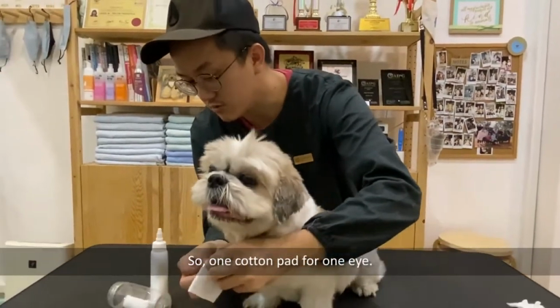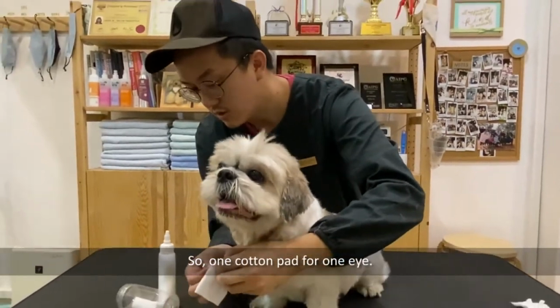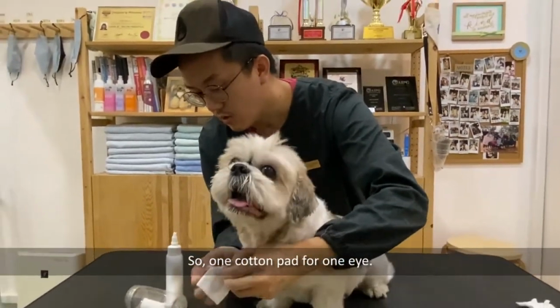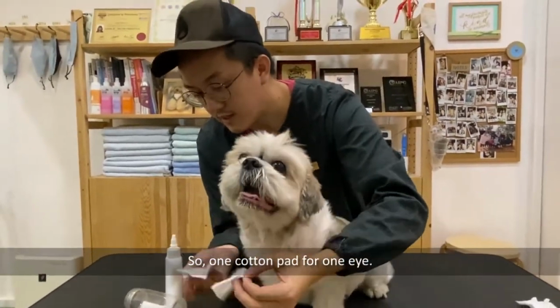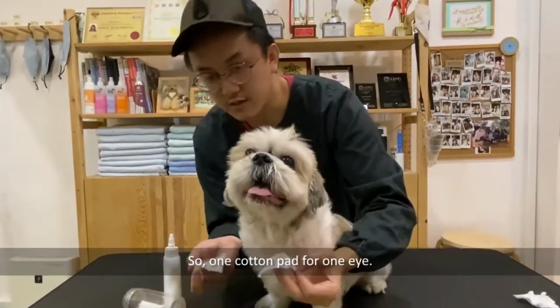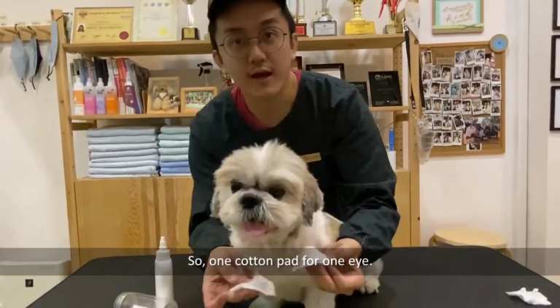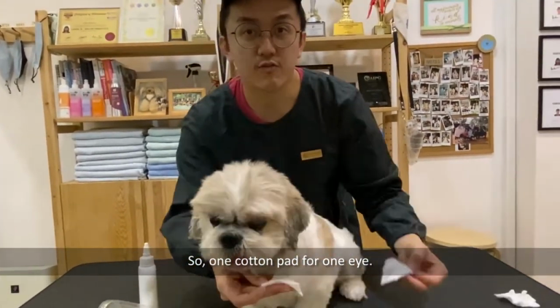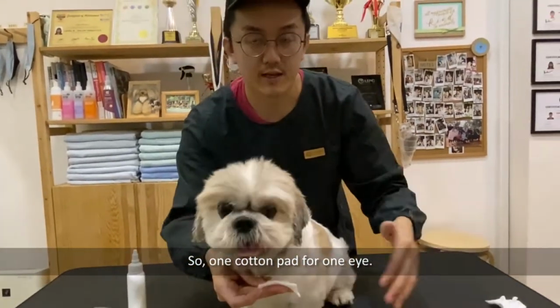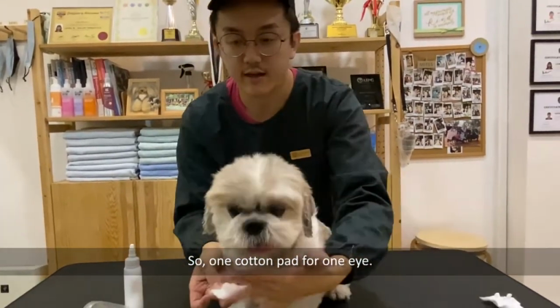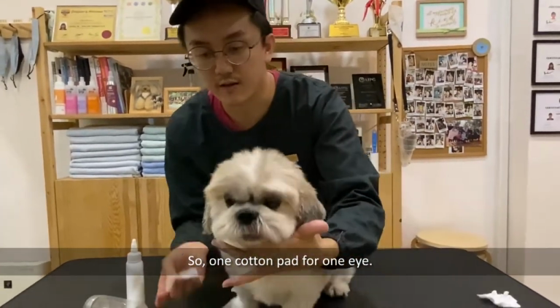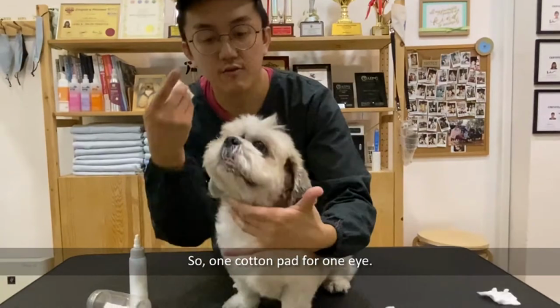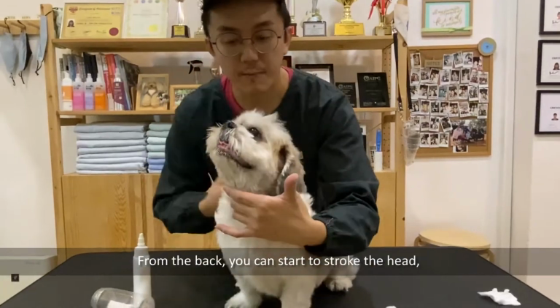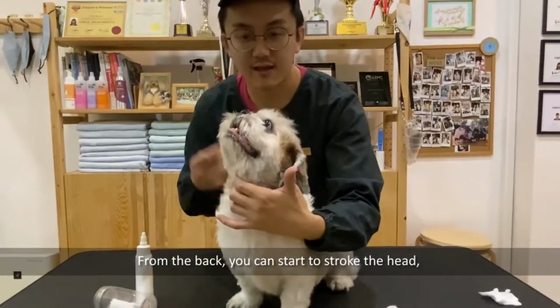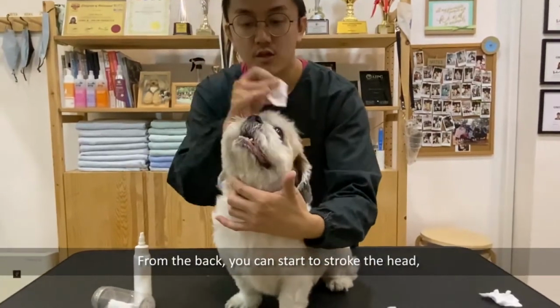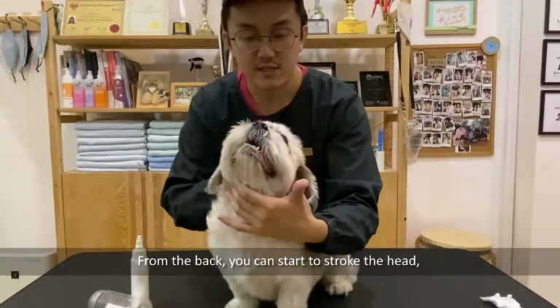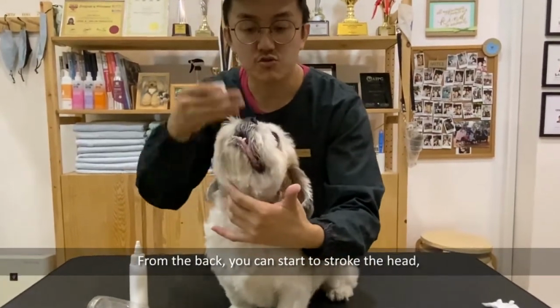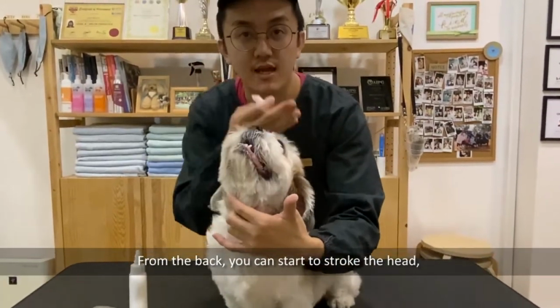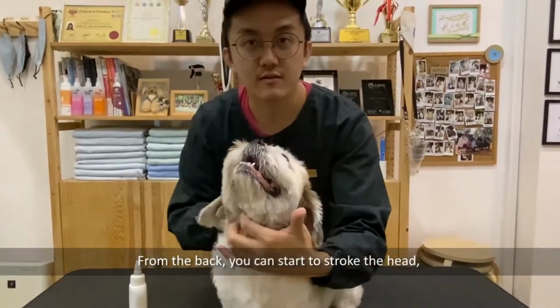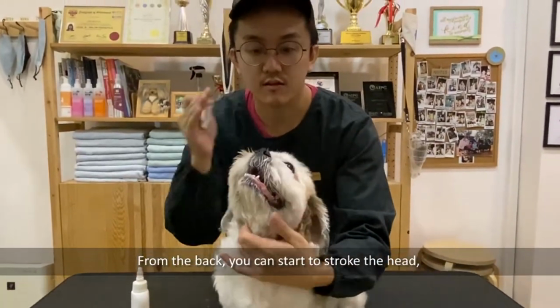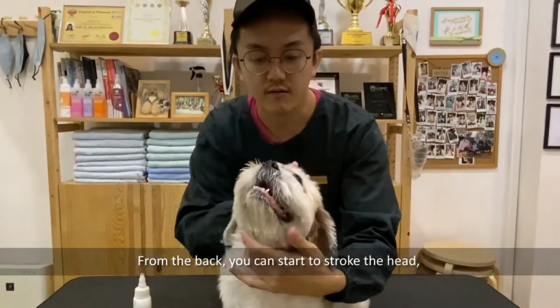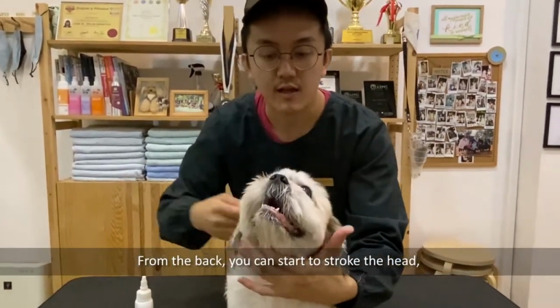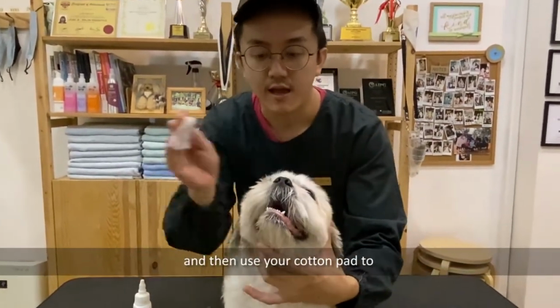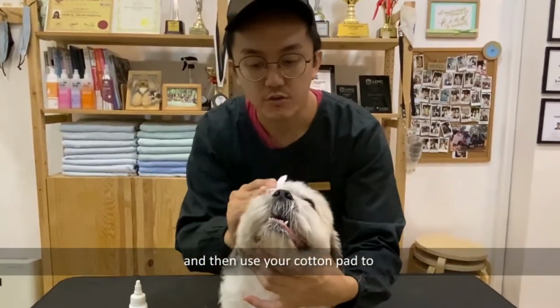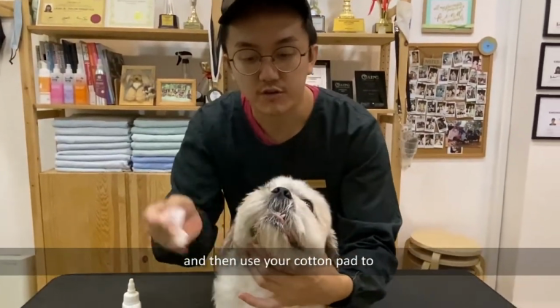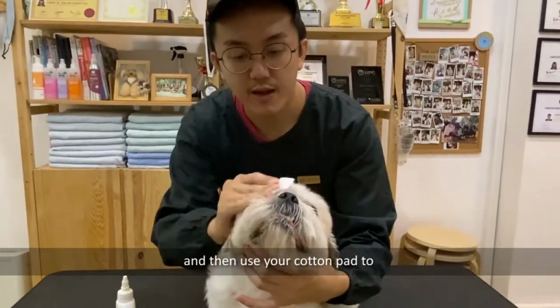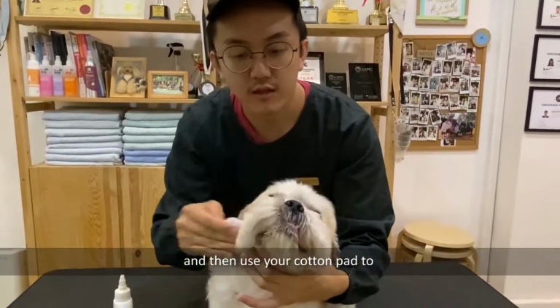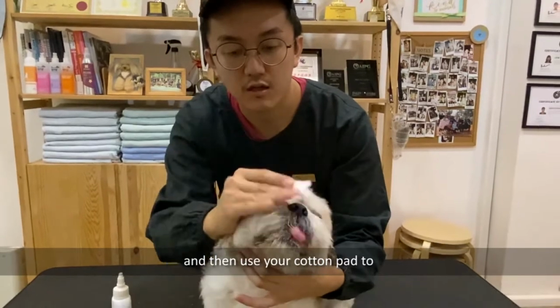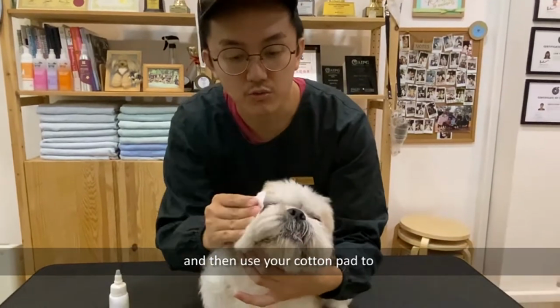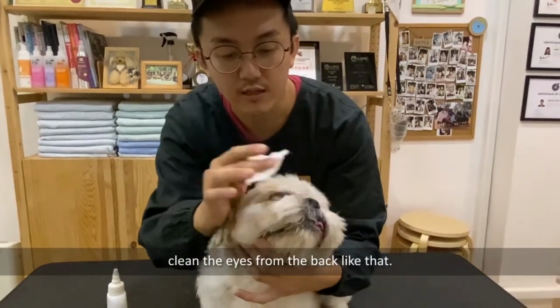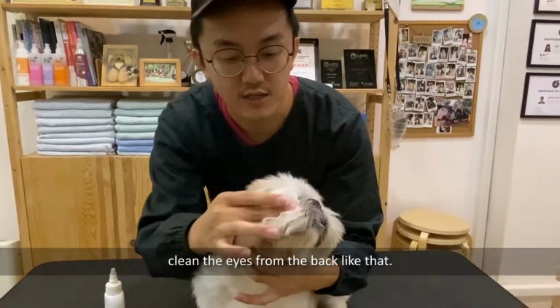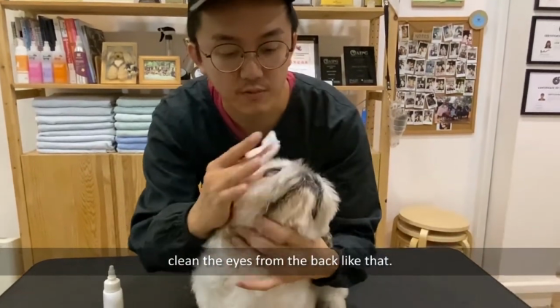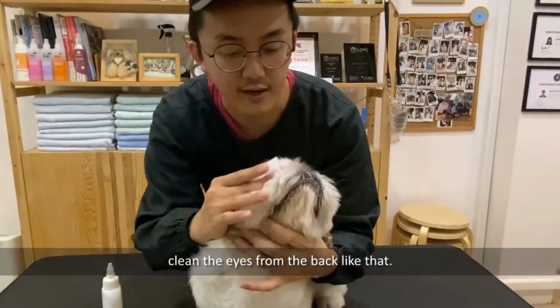One cotton pad for one eye. From the back, you can start to stroke the head and then use your cotton pad to clean the eyes from the back.